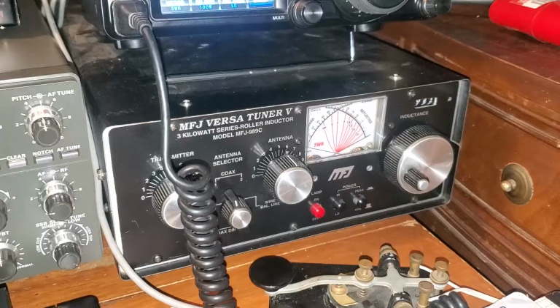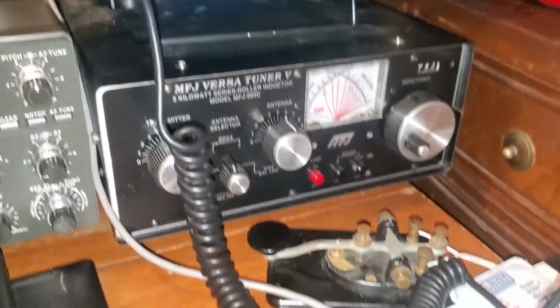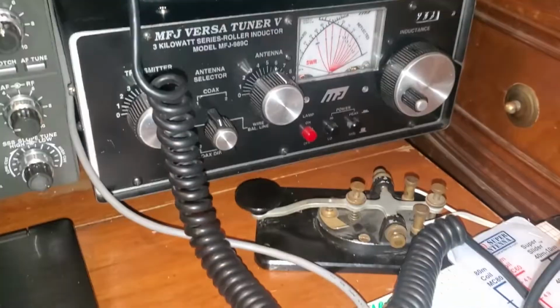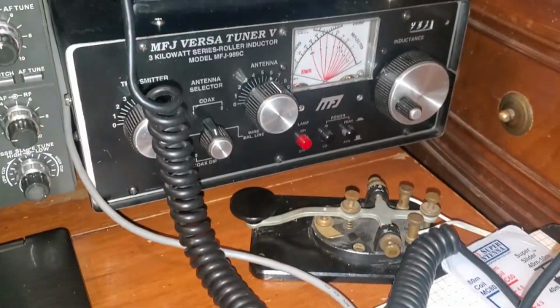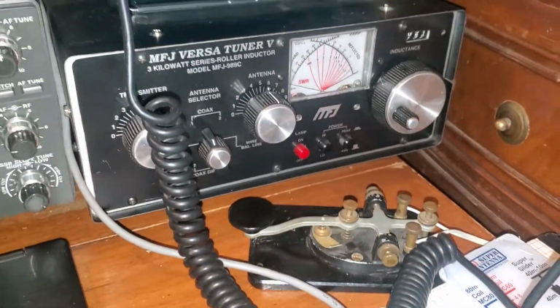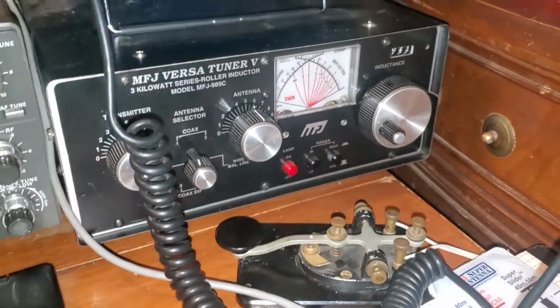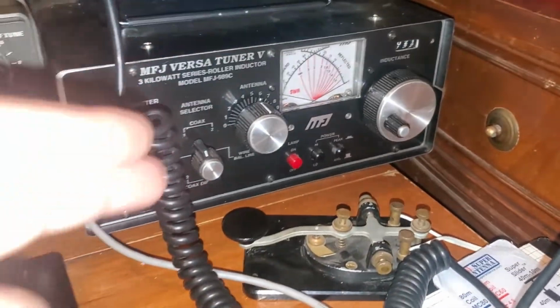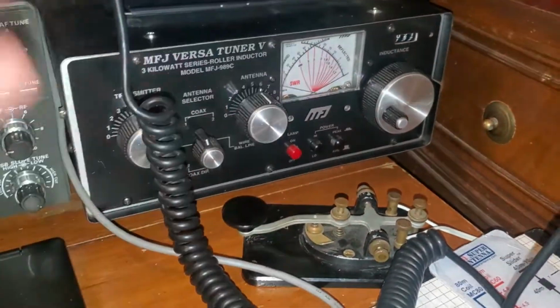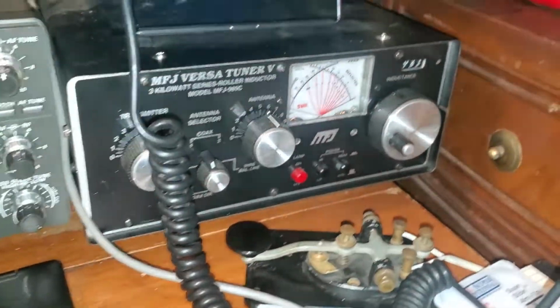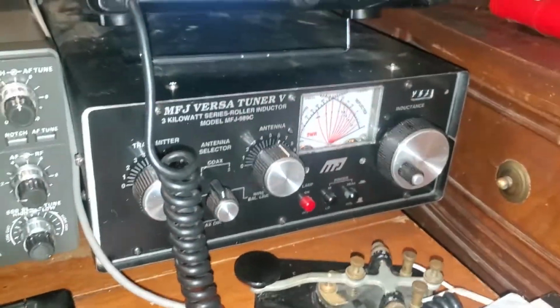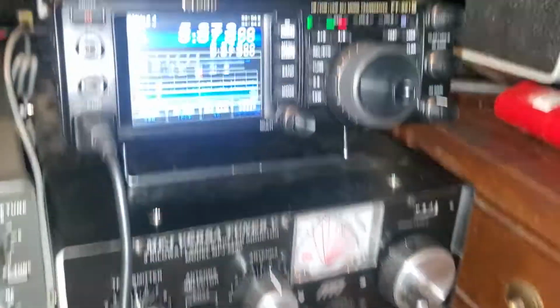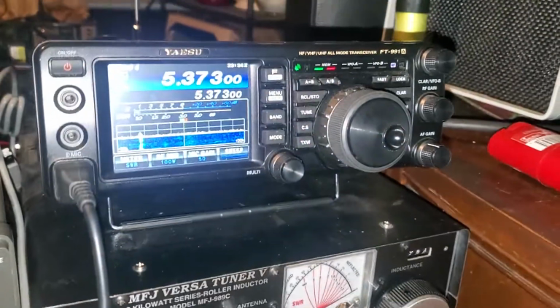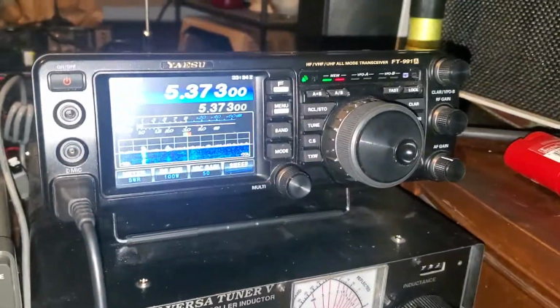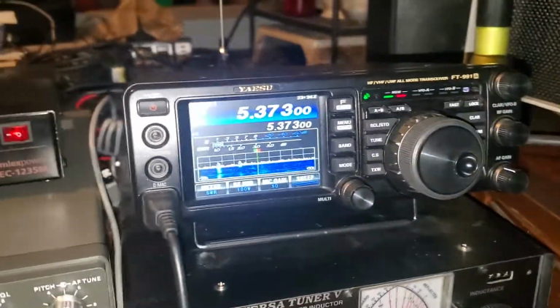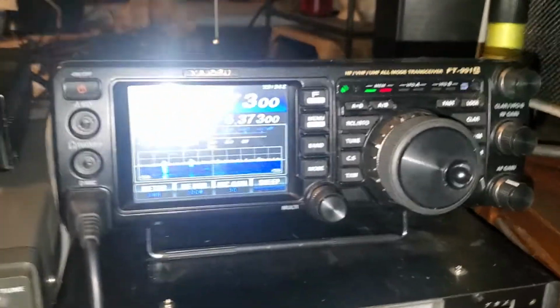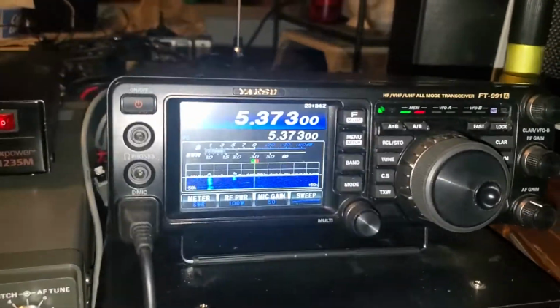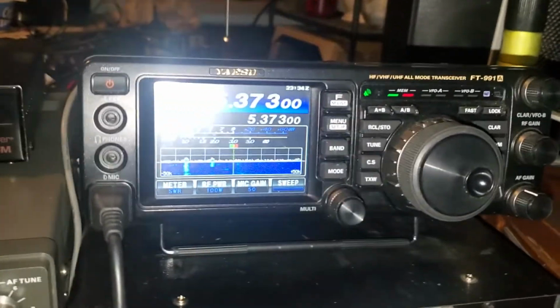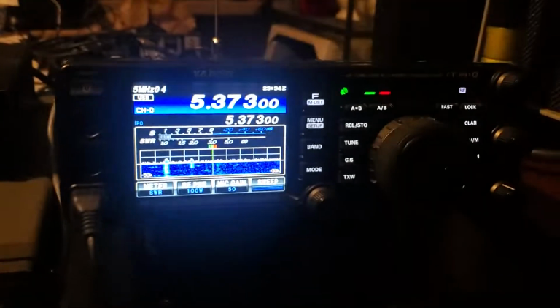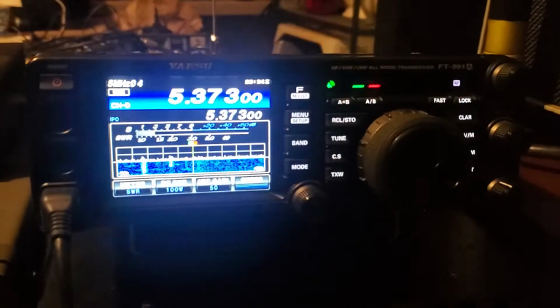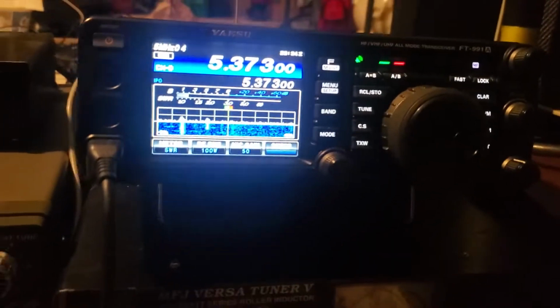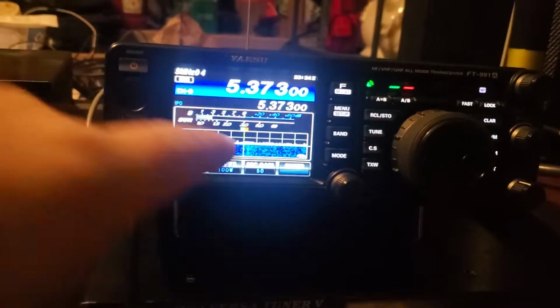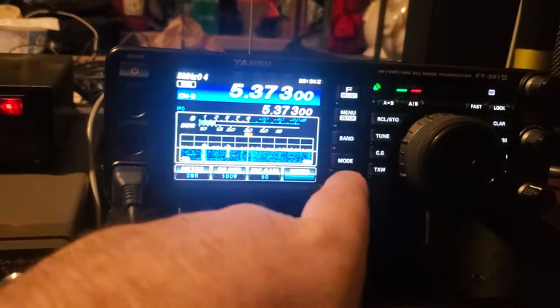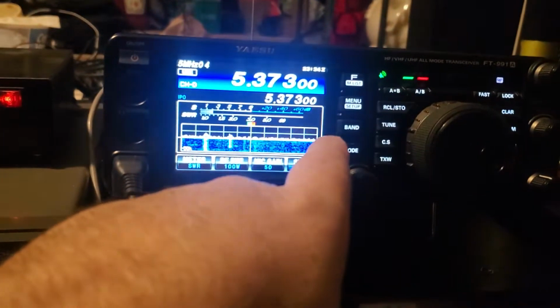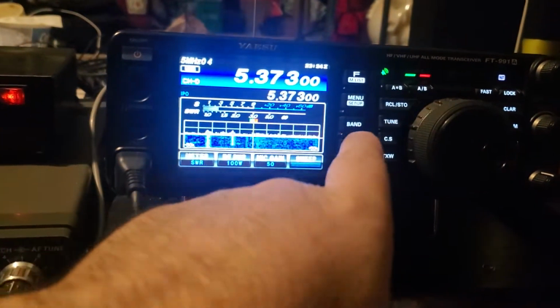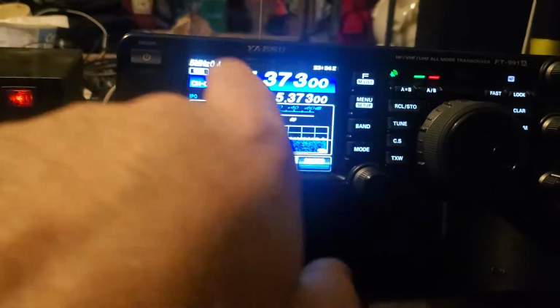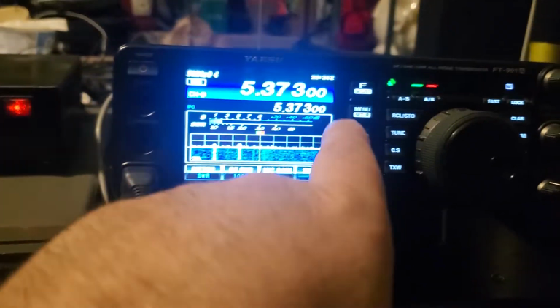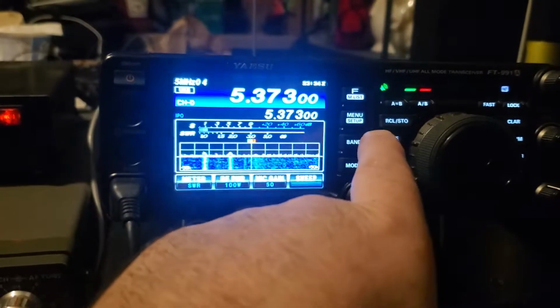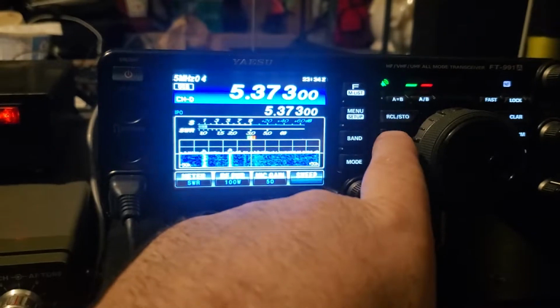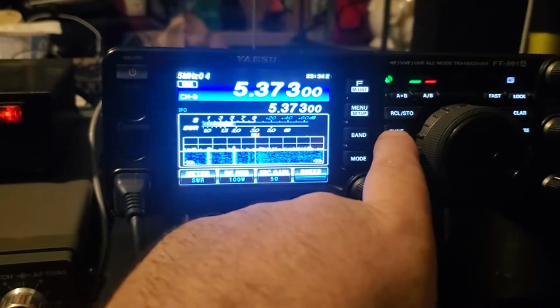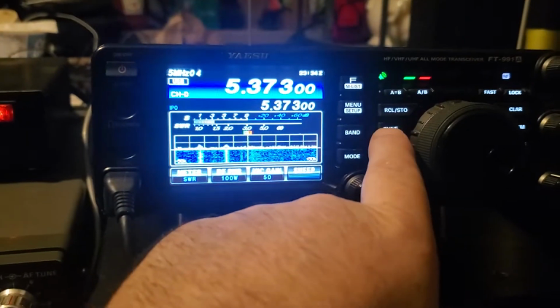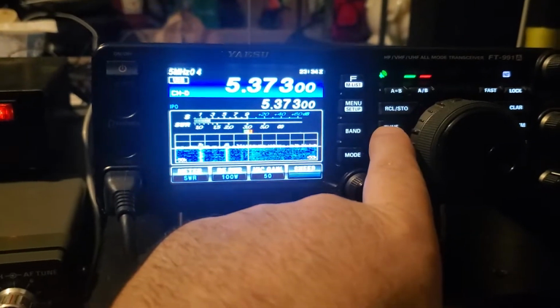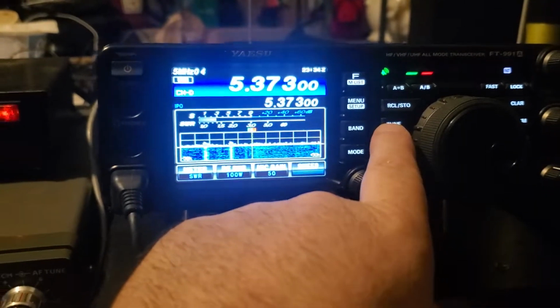All right, so we've got this tuned down to almost 4 to 1, 3 to 1, somewhere around there. We've done the solder pads.